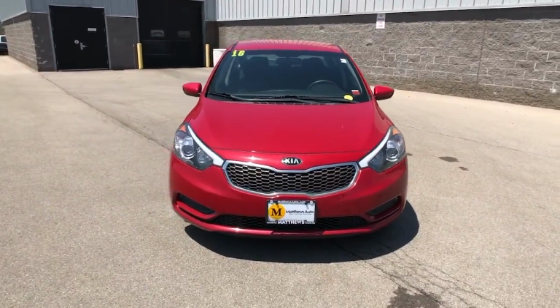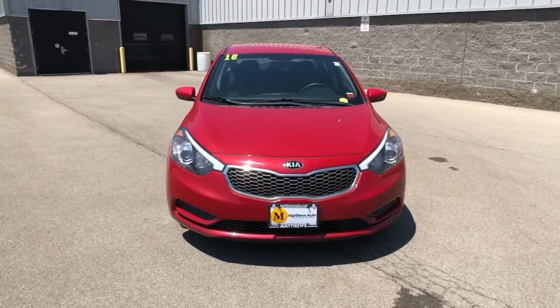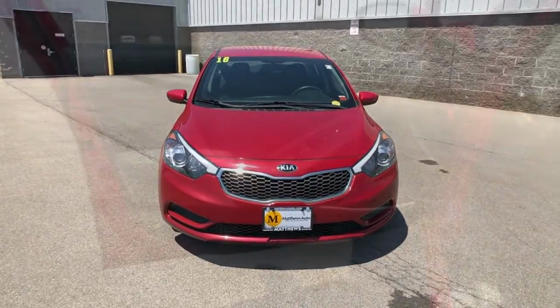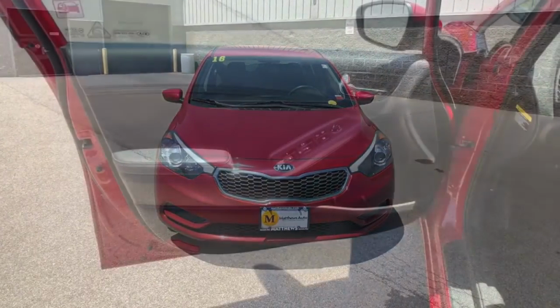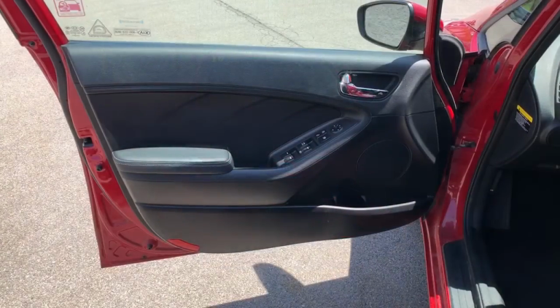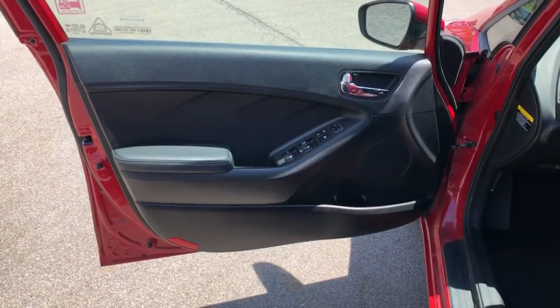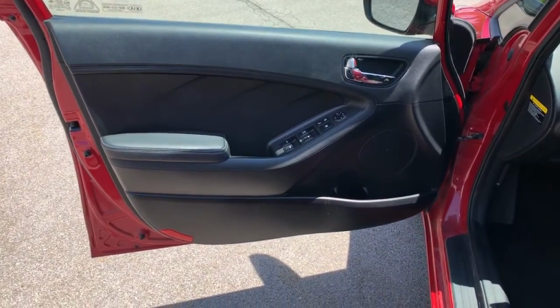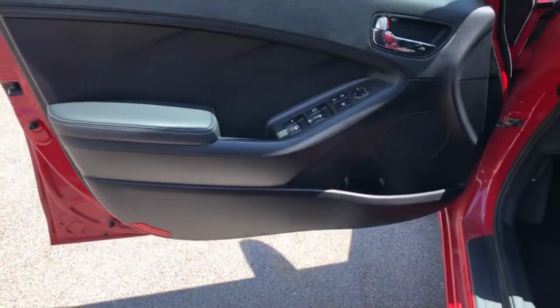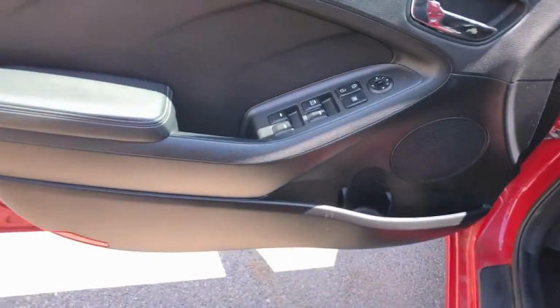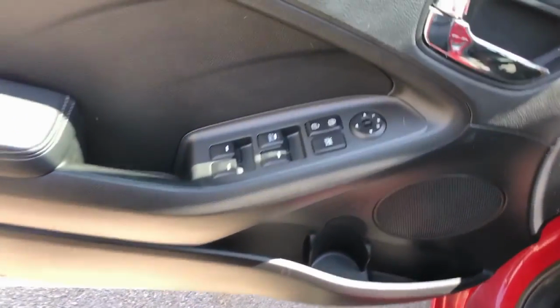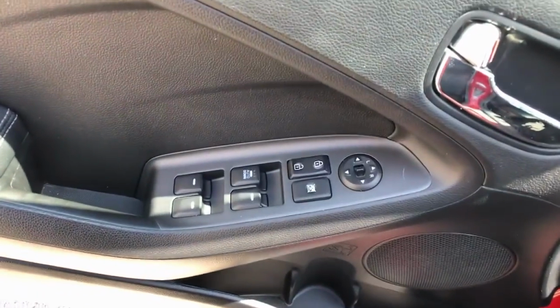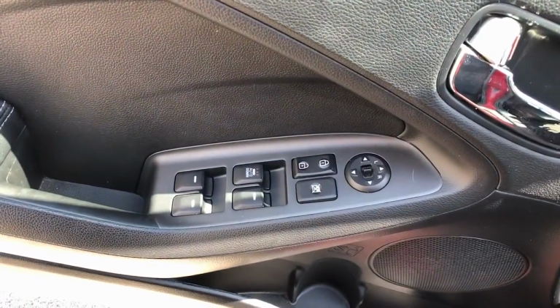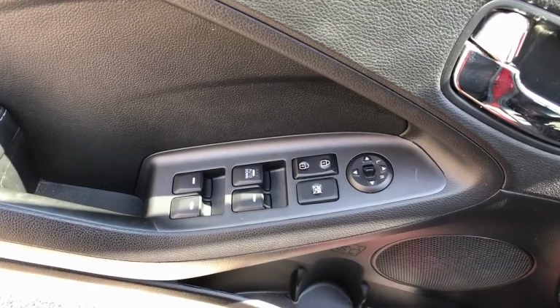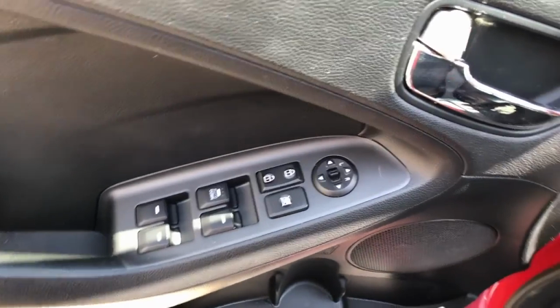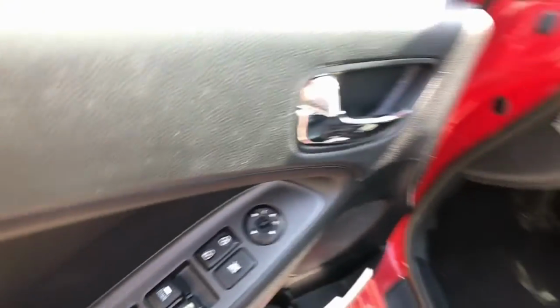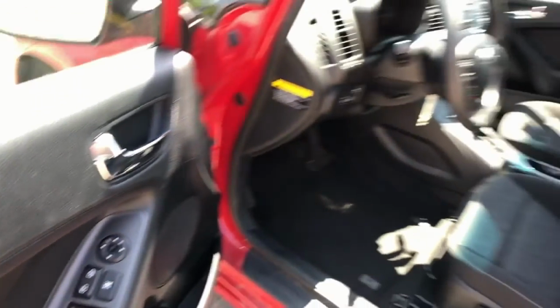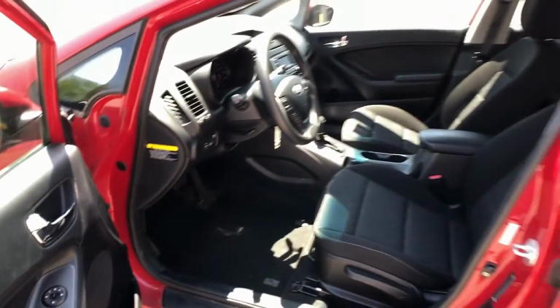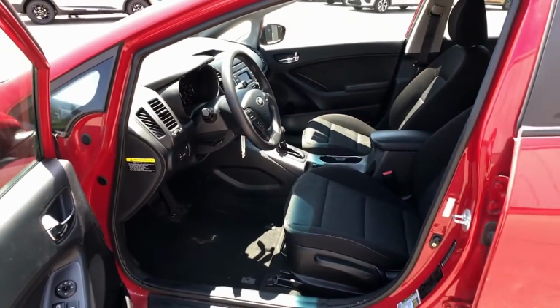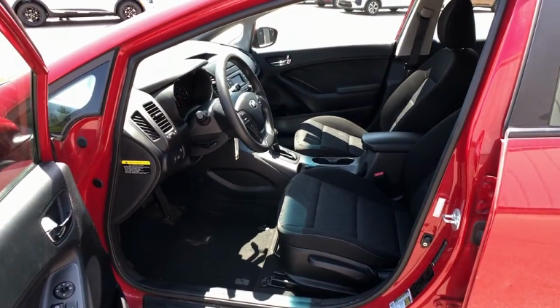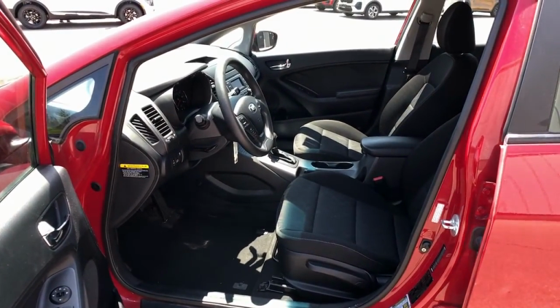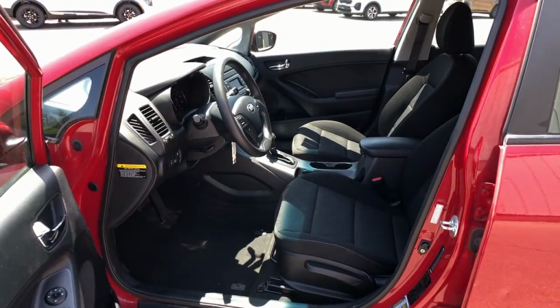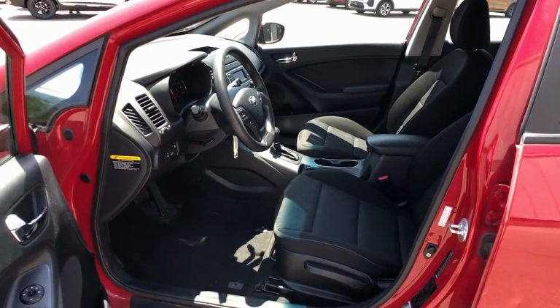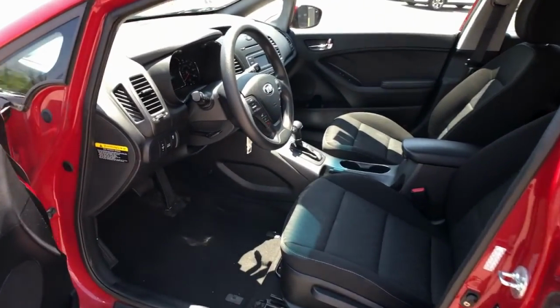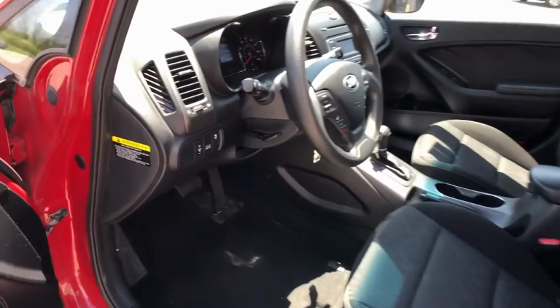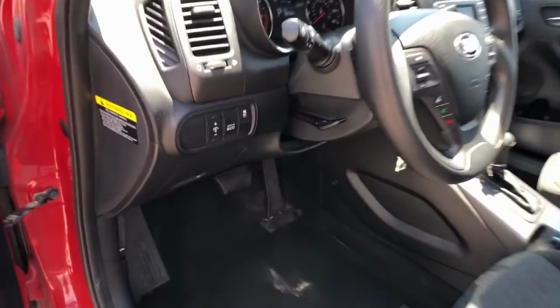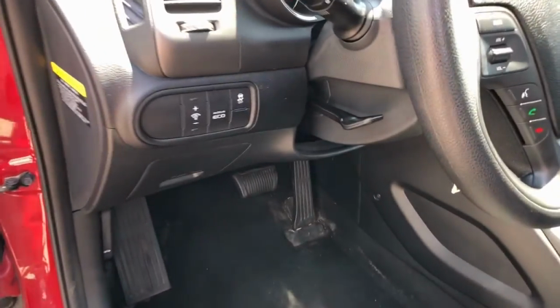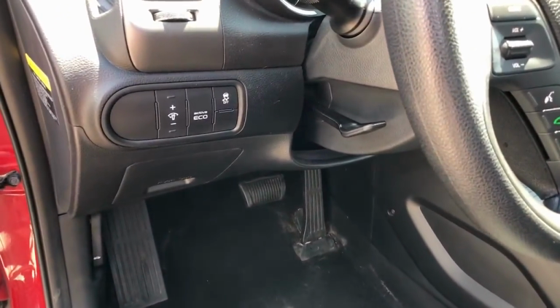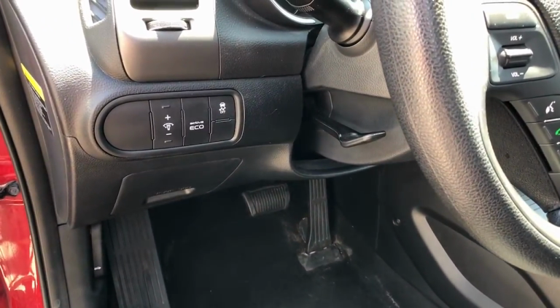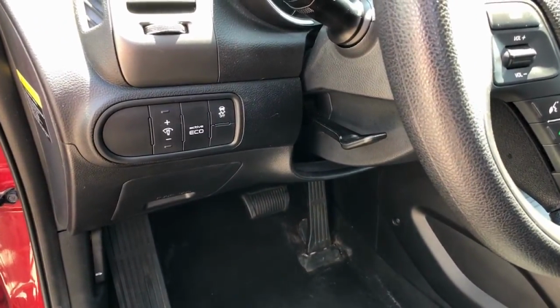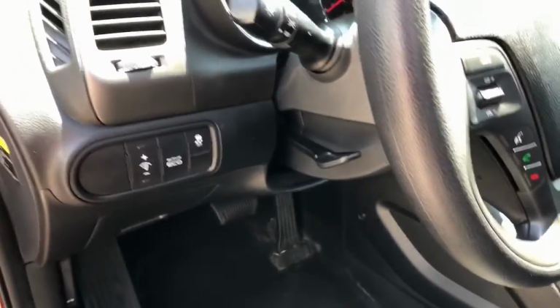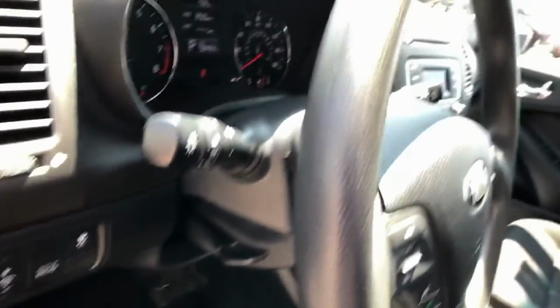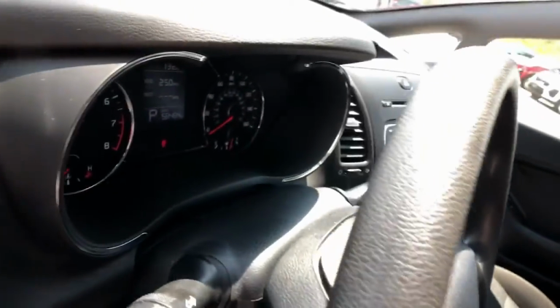Keyless entry, satellite radio, heated mirrors, alarm, electronic stability control, steering wheel audio controls, traction control, intermittent wipers, tire pressure monitoring system, floor mats.